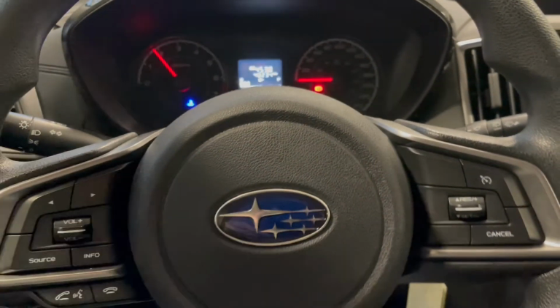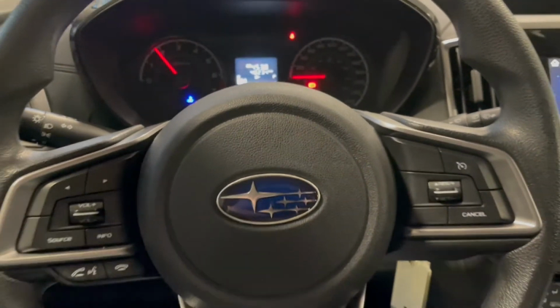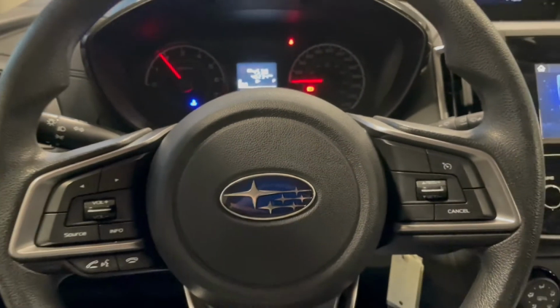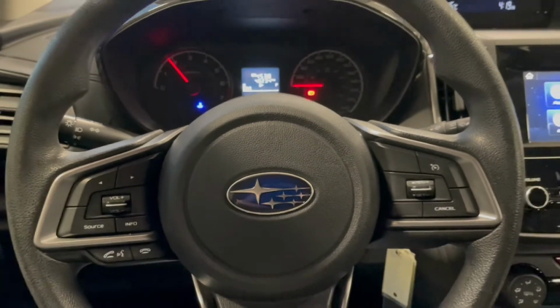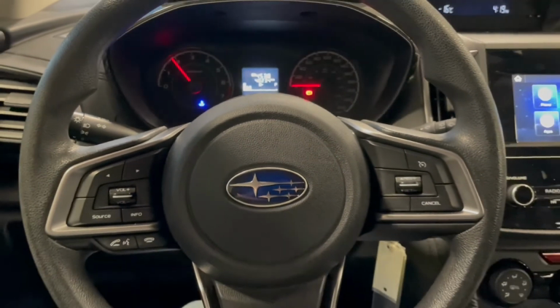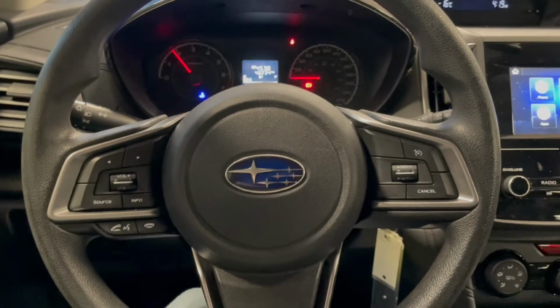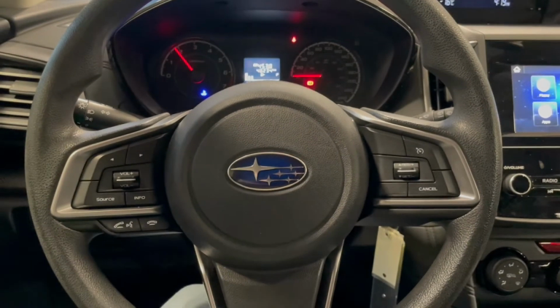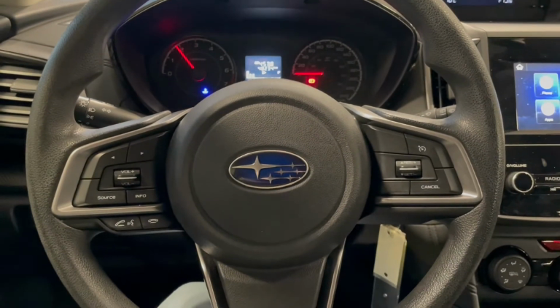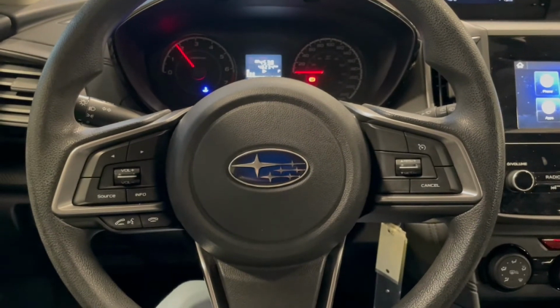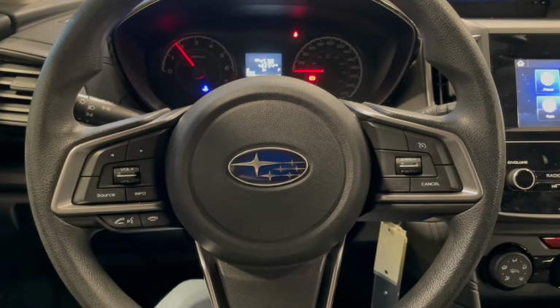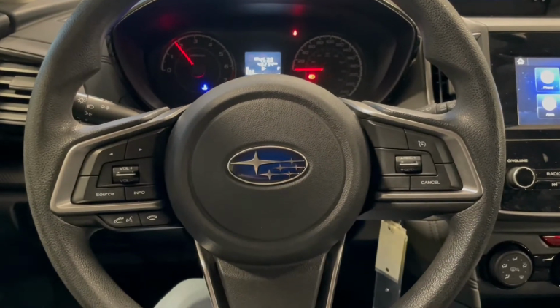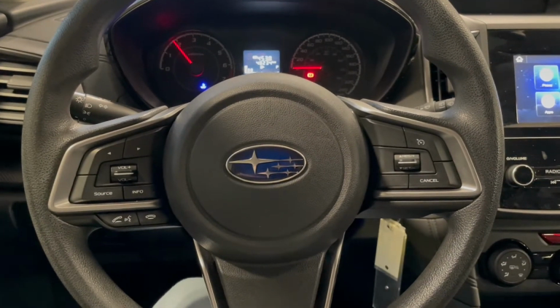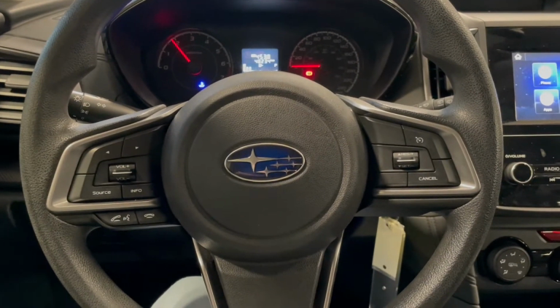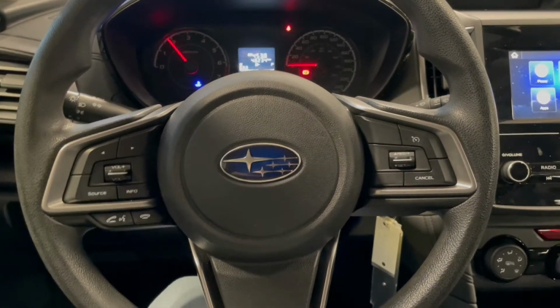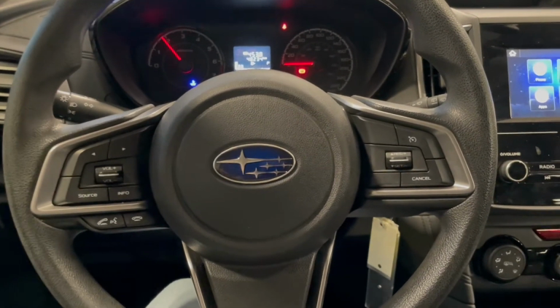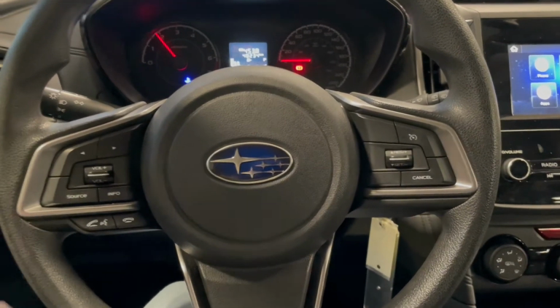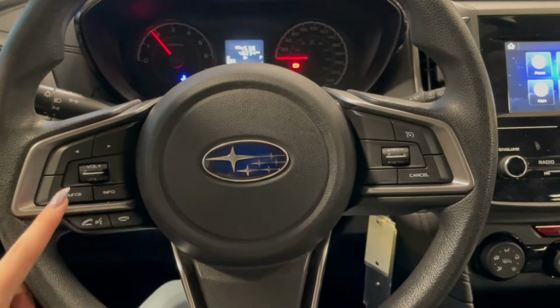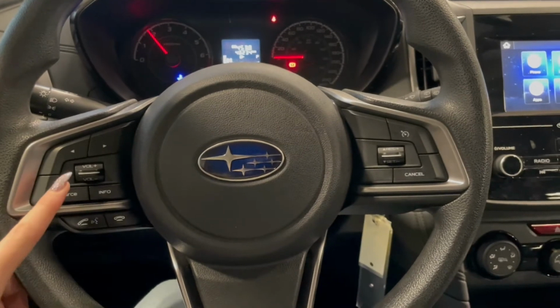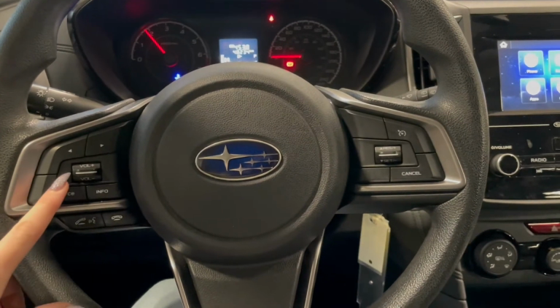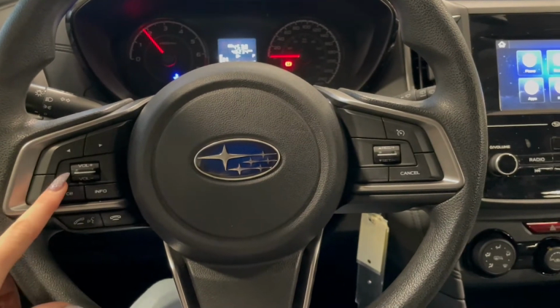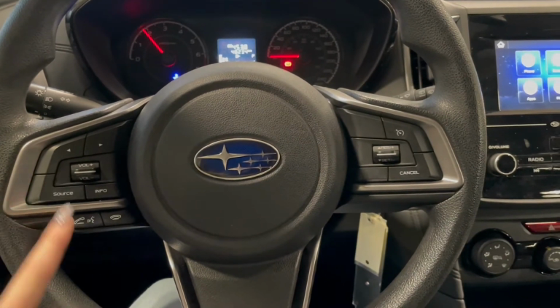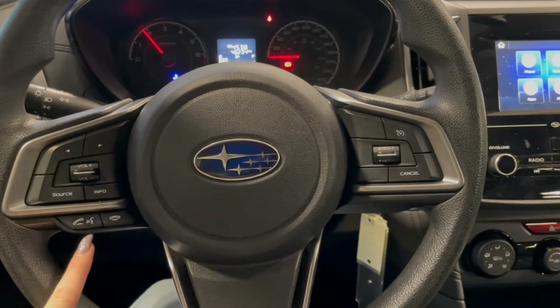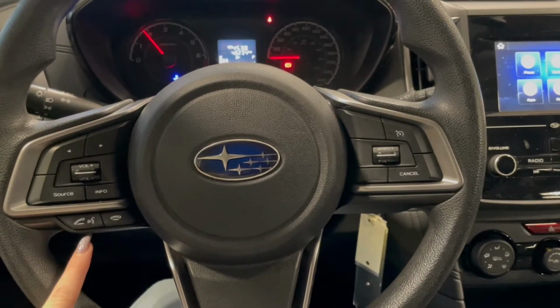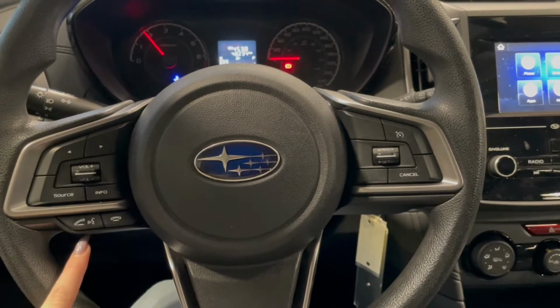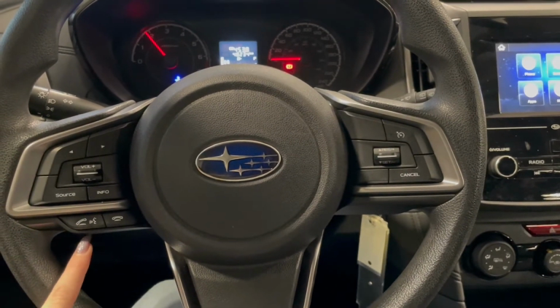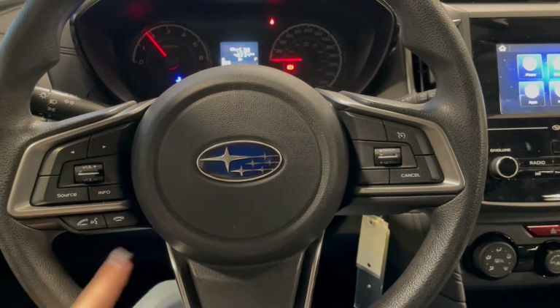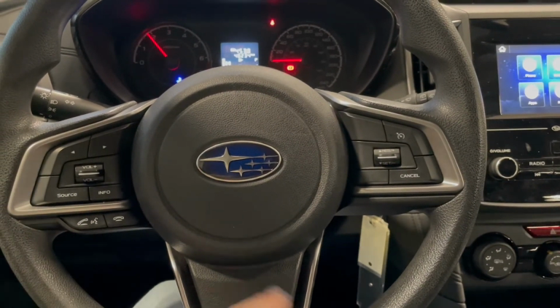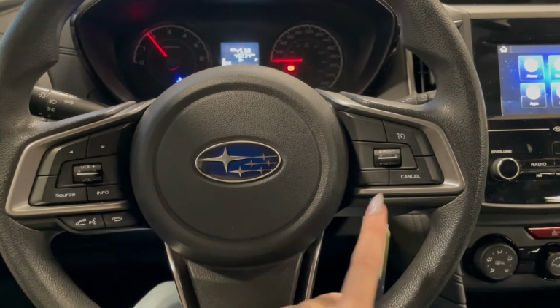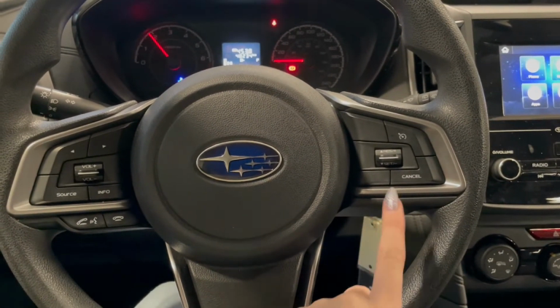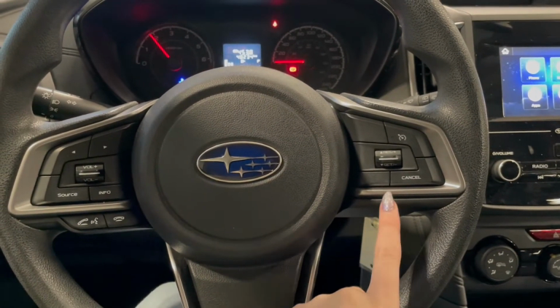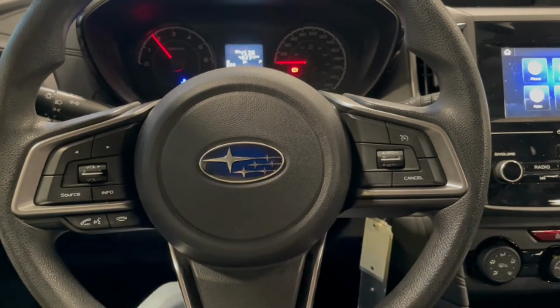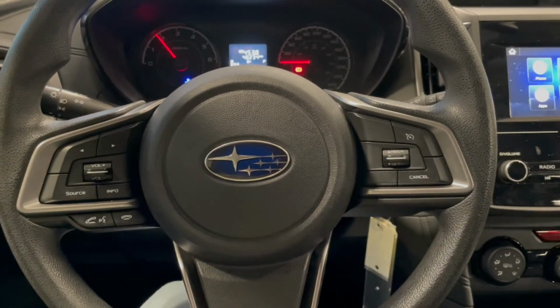Taking a seat in the vehicle and looking at the steering wheel, on the left side here we have our audio and phone controls. On the right you have your cruise.